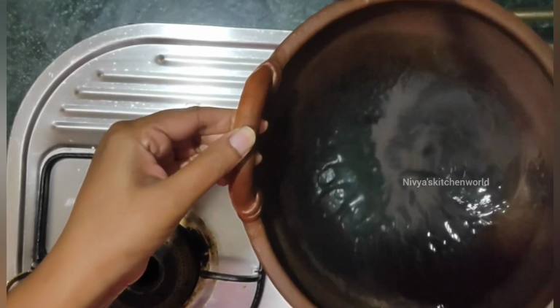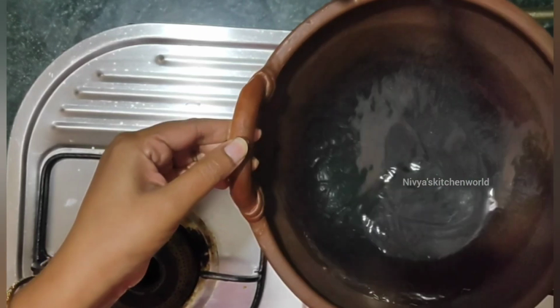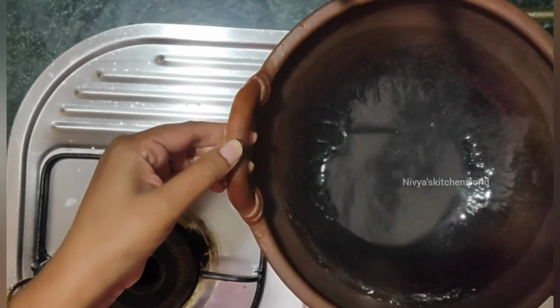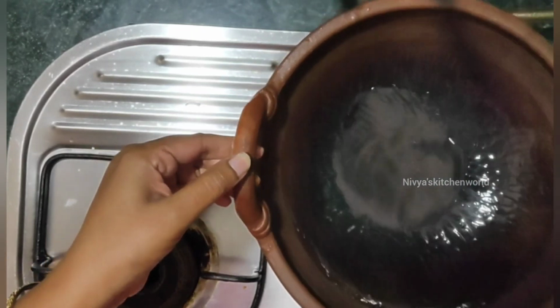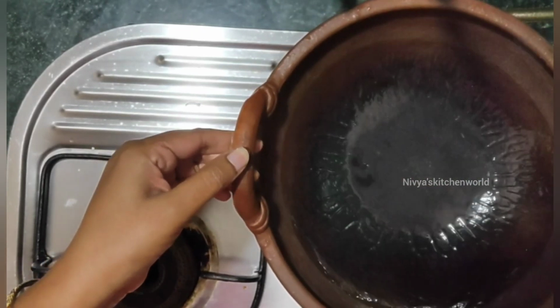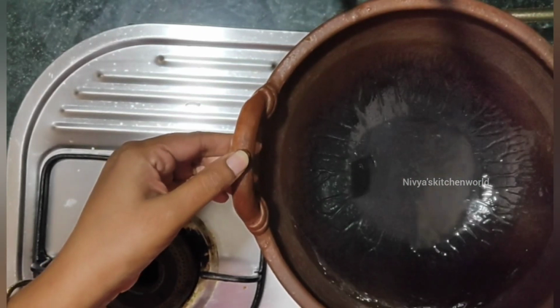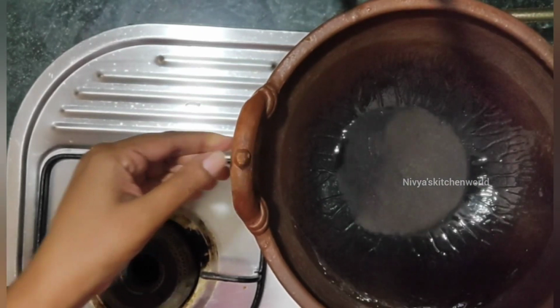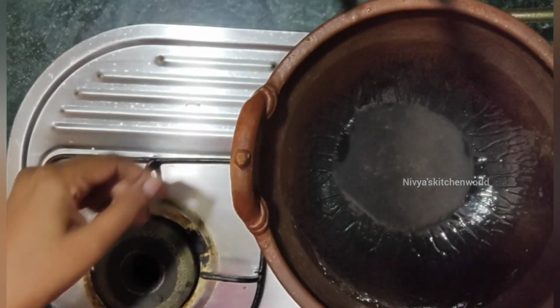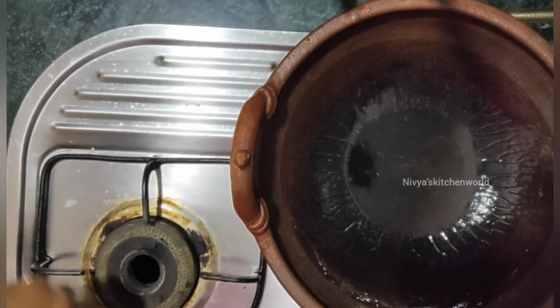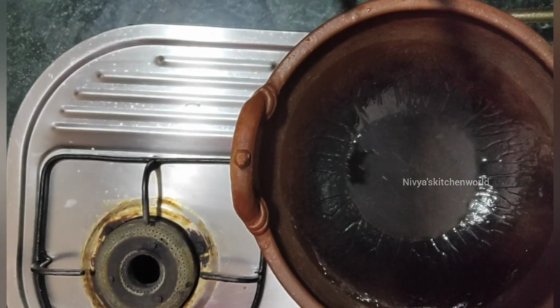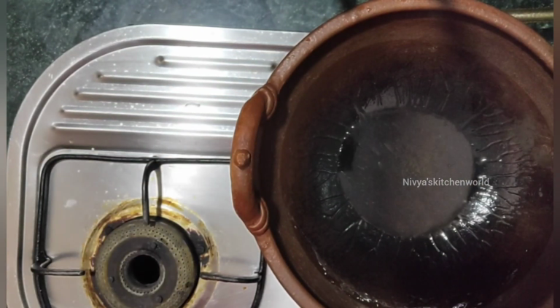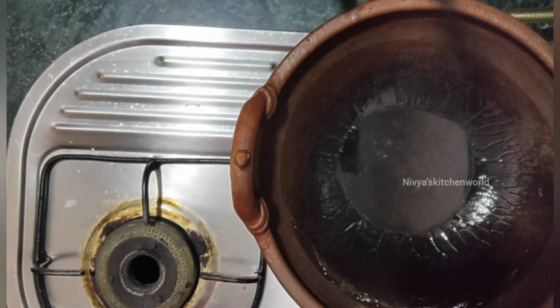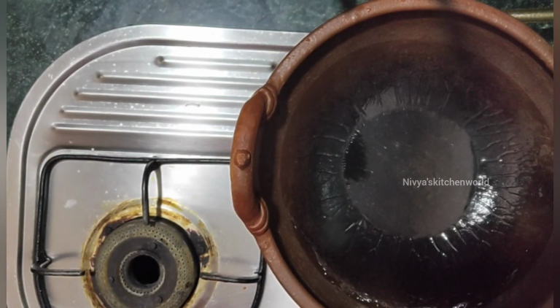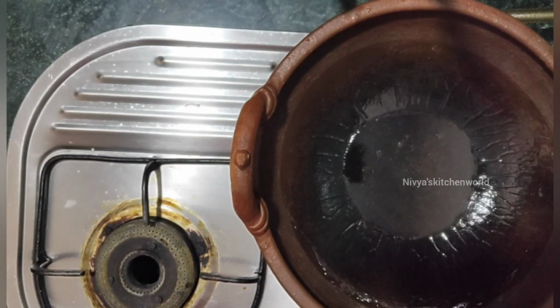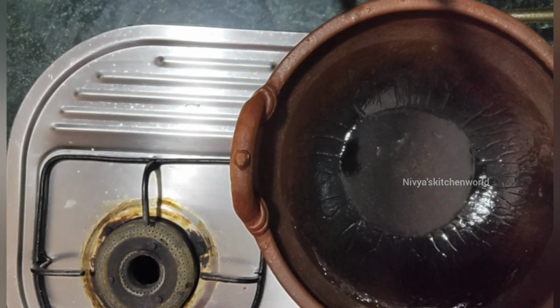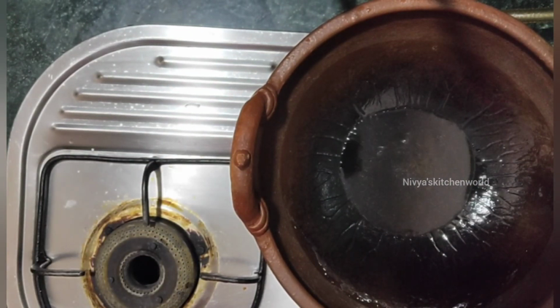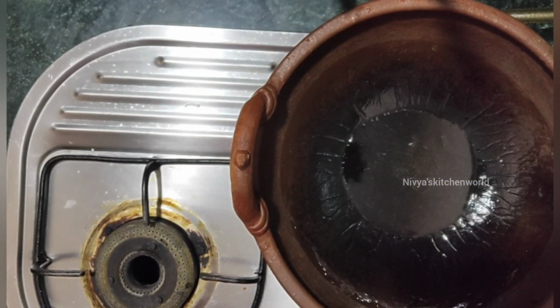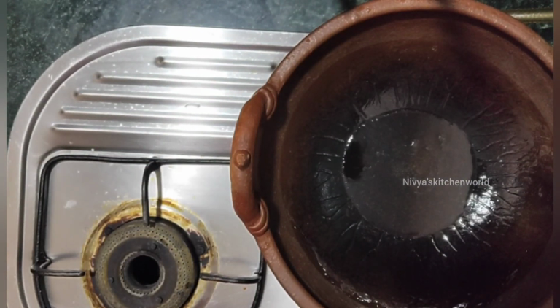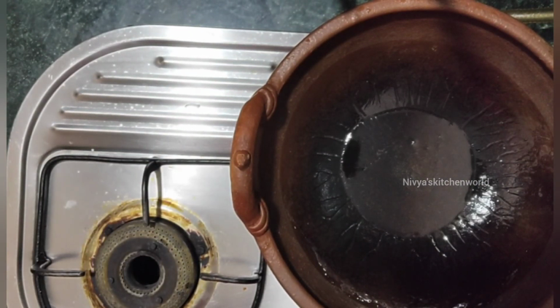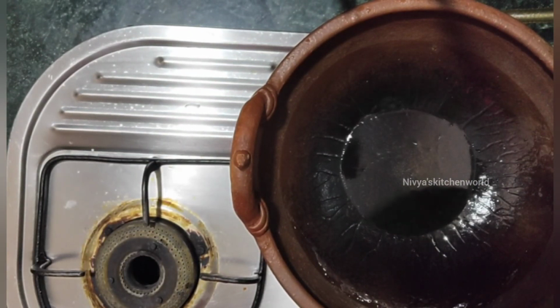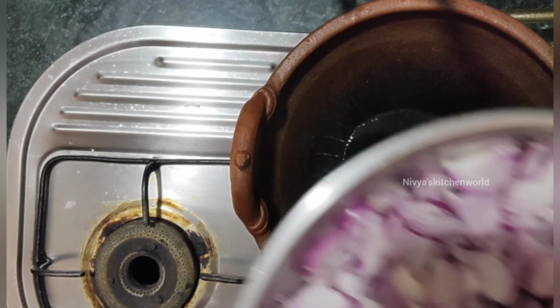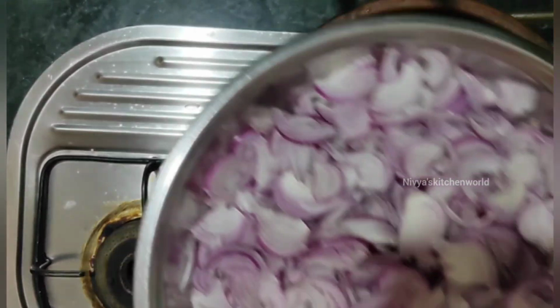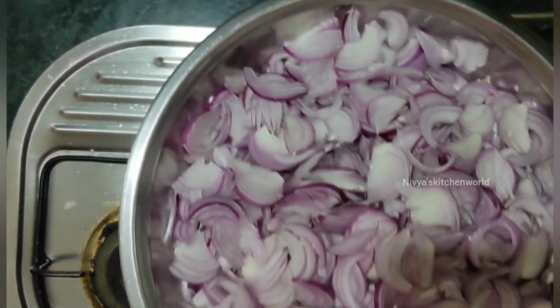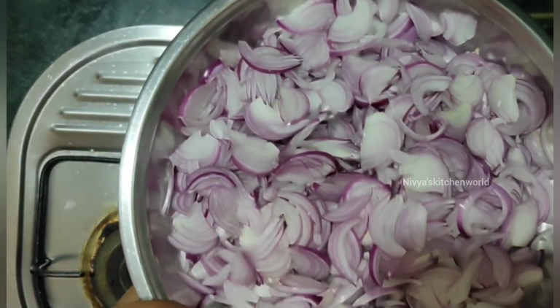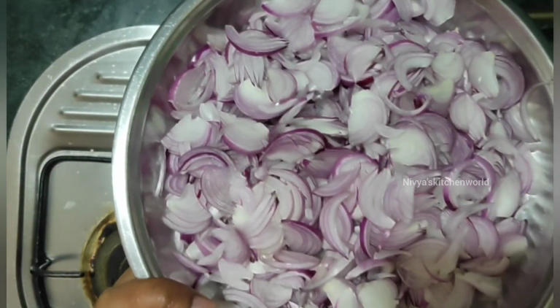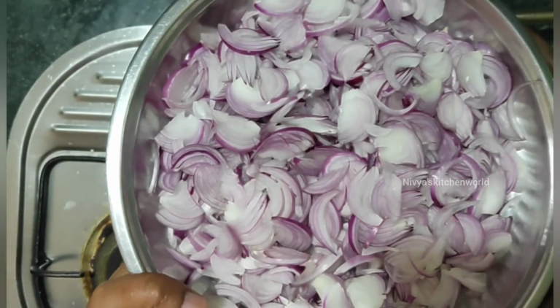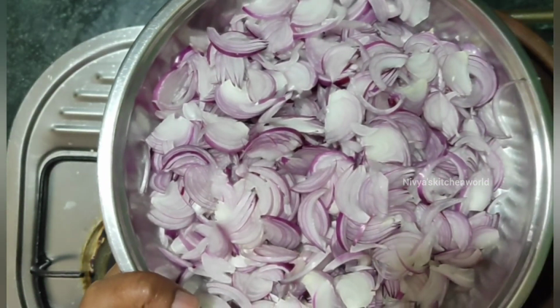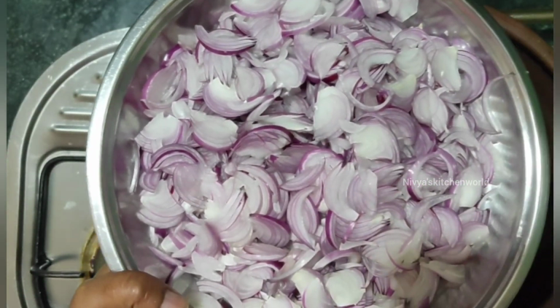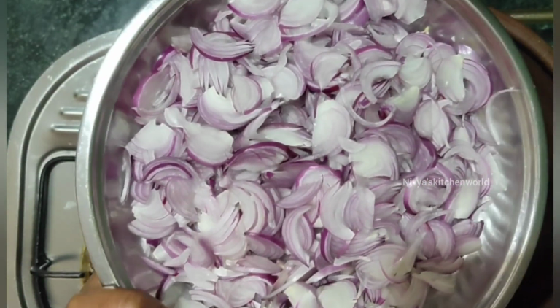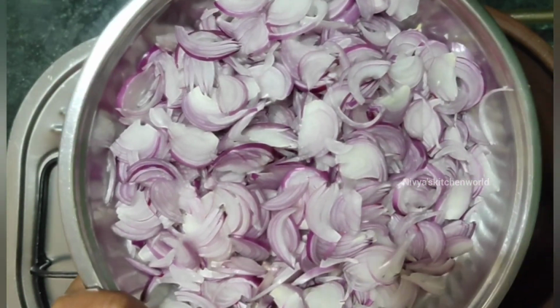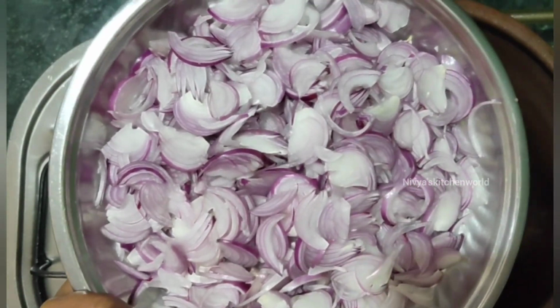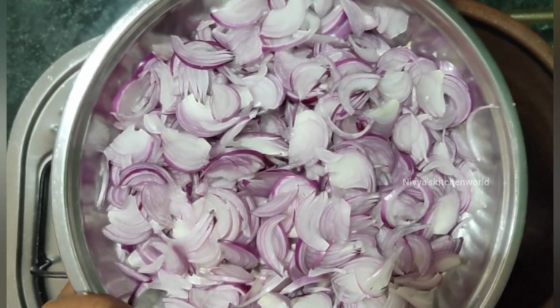I am going to use vegetable oil. I am going to use 5 medium sizes for this recipe.